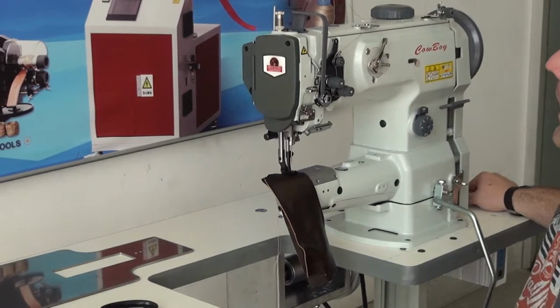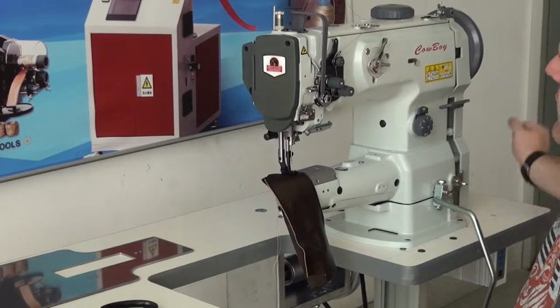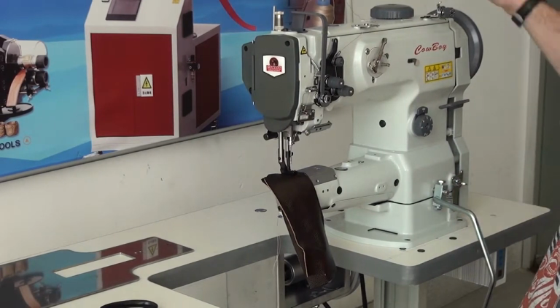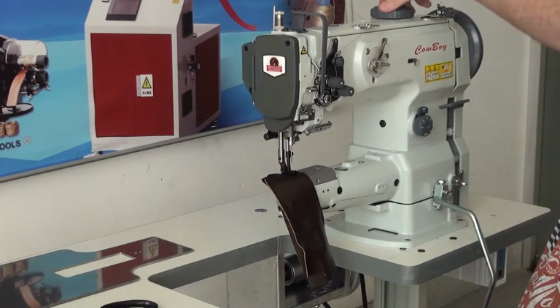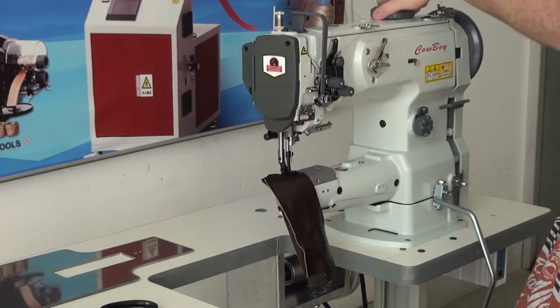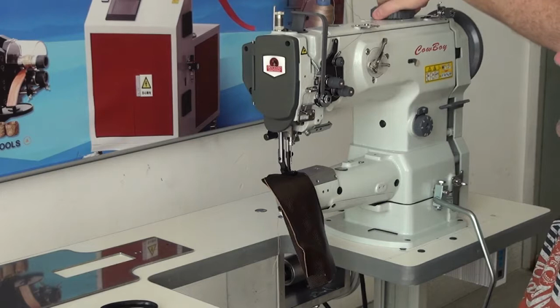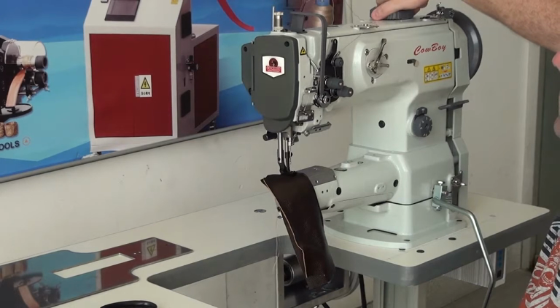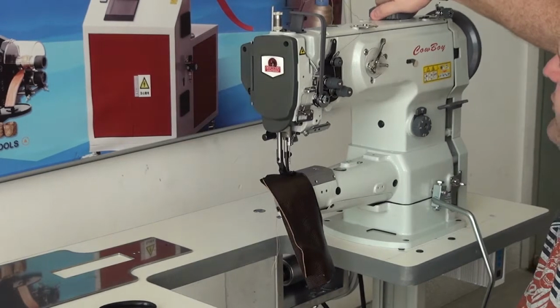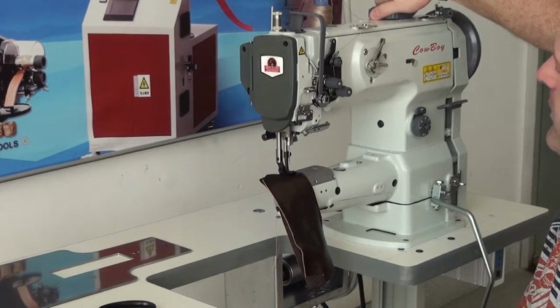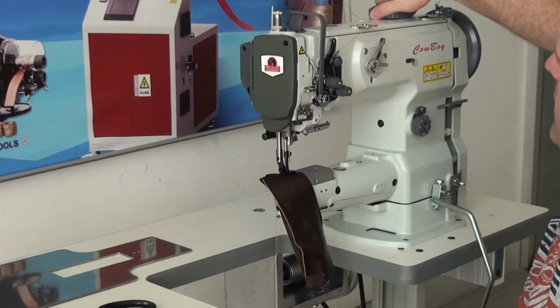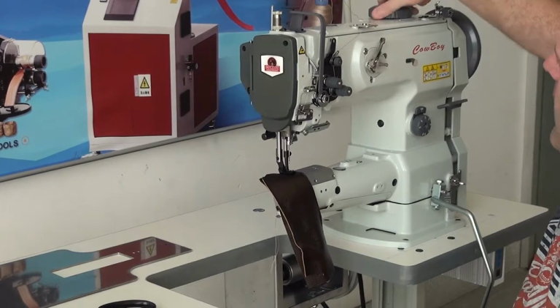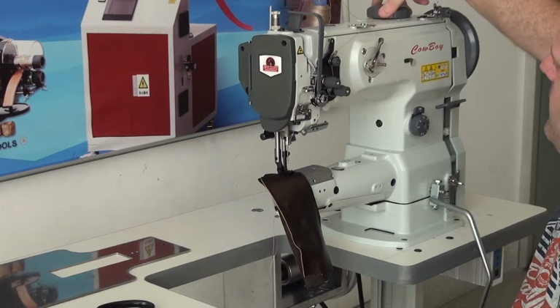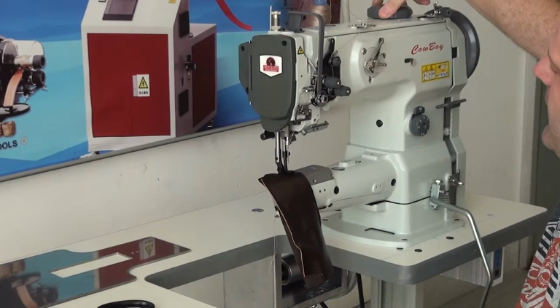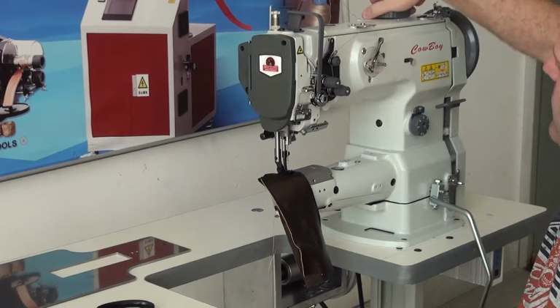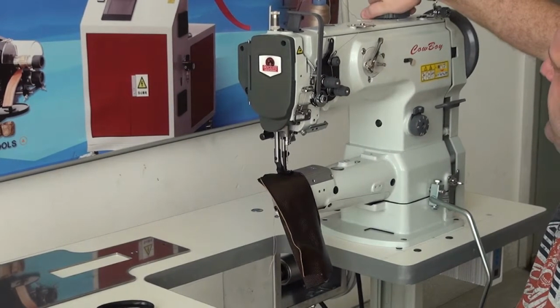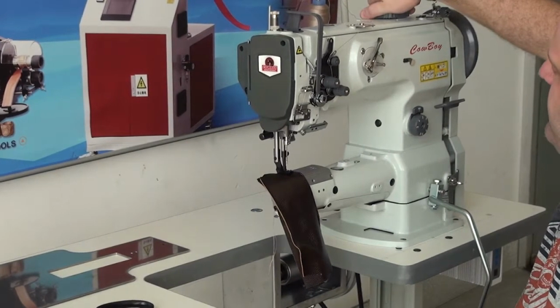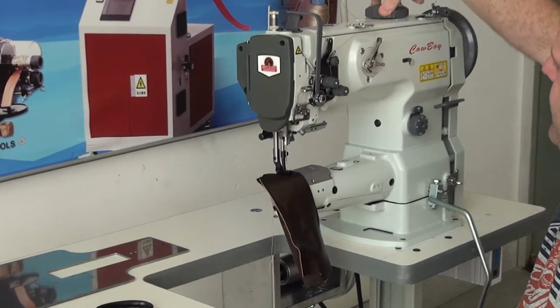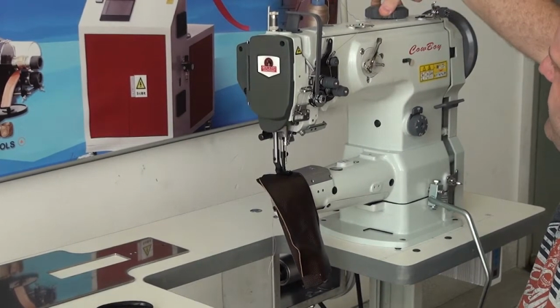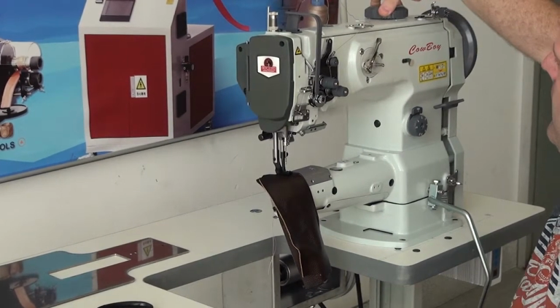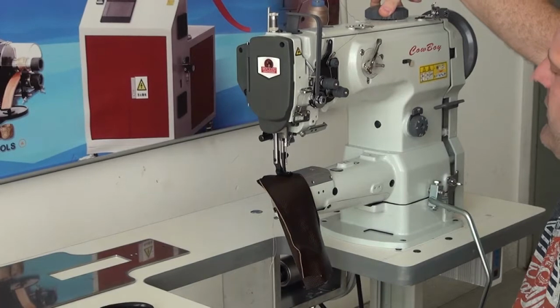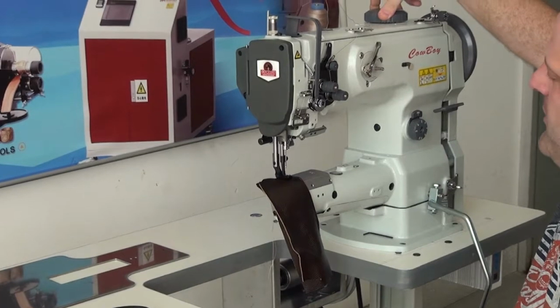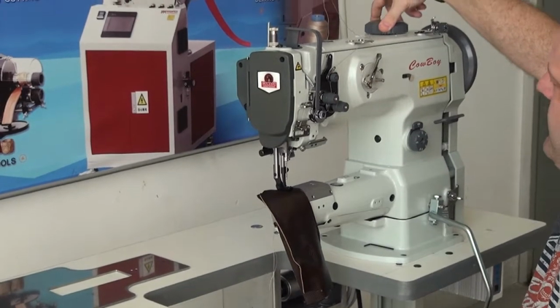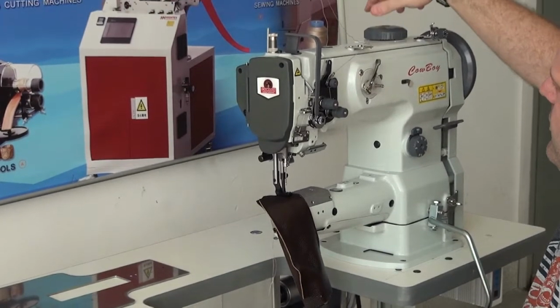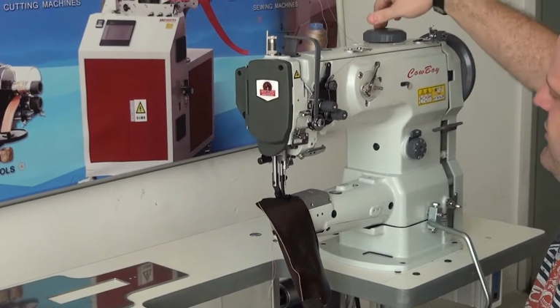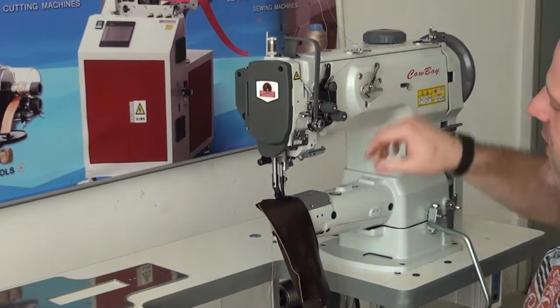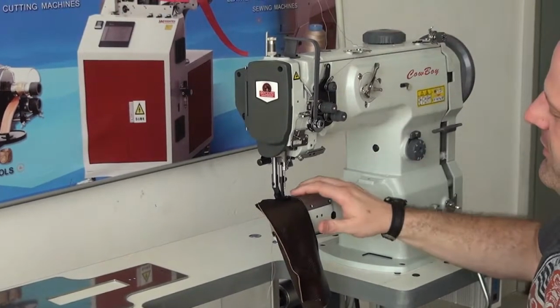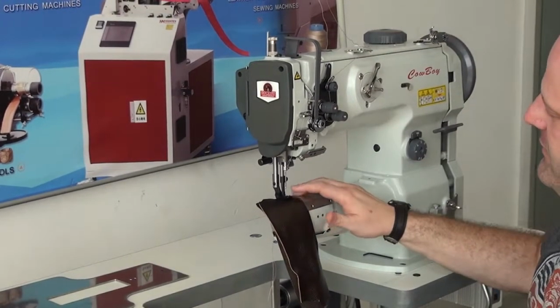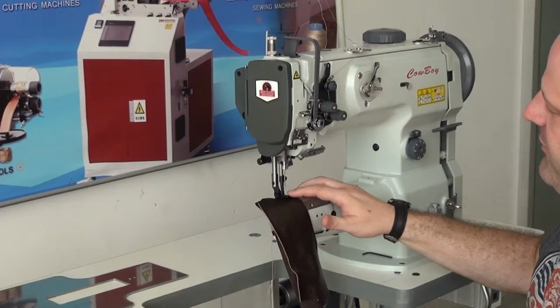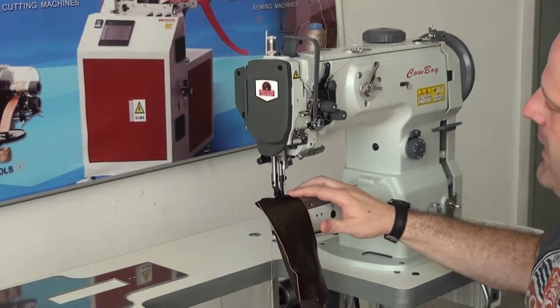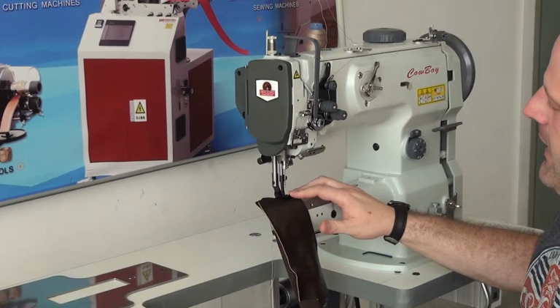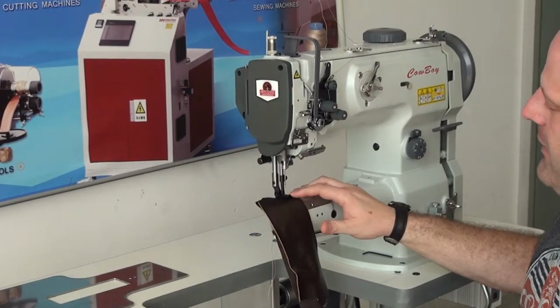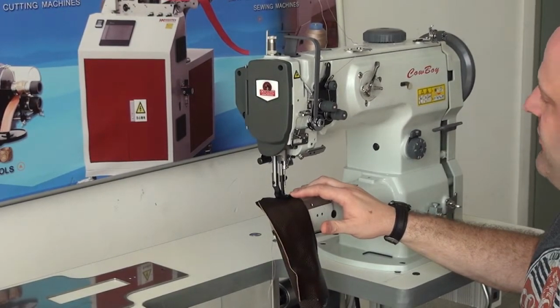Also, the machine has an adjustable walking foot ratio adjuster mechanism on the top of the machine to control the ratio of walk between the inside foot and the outside foot.